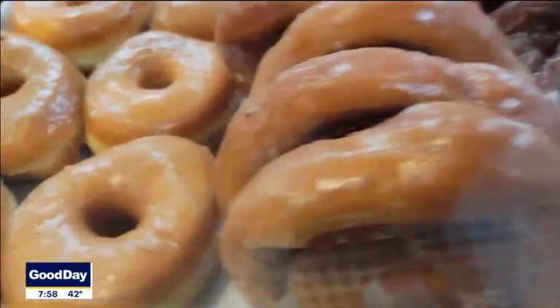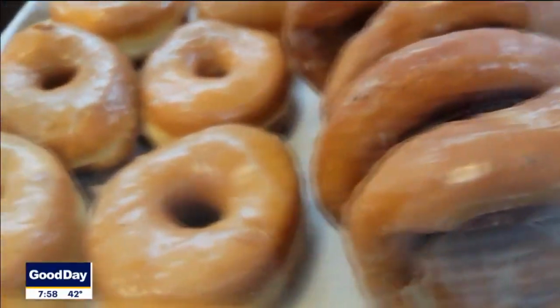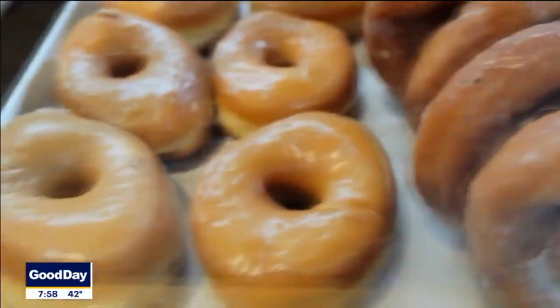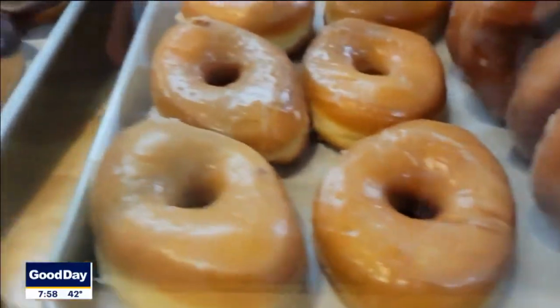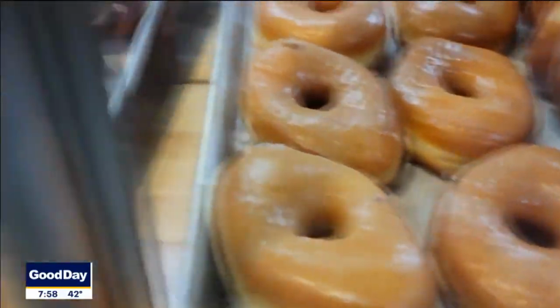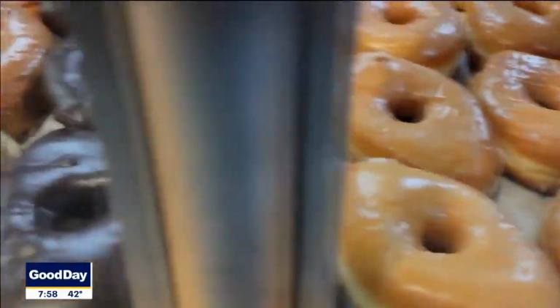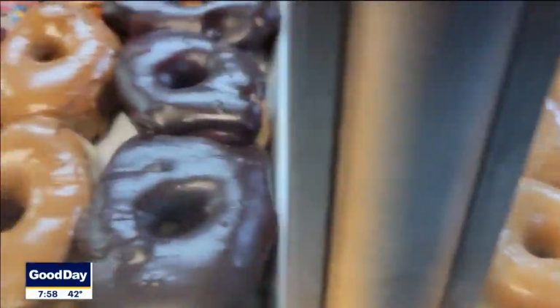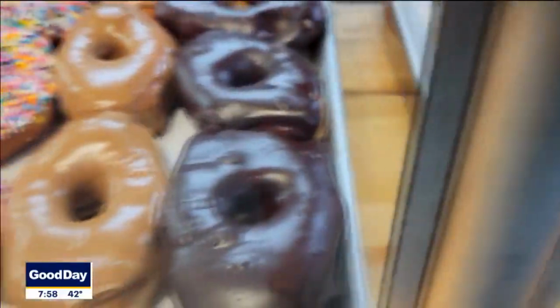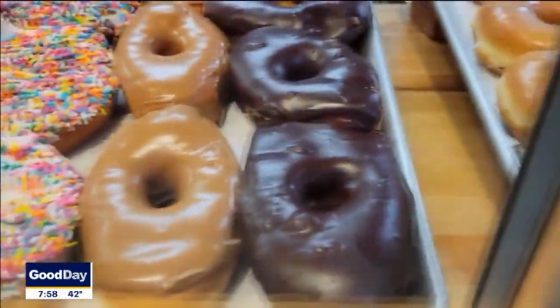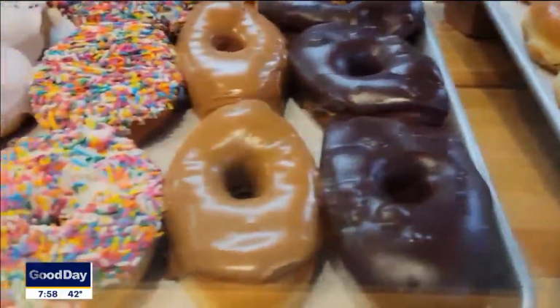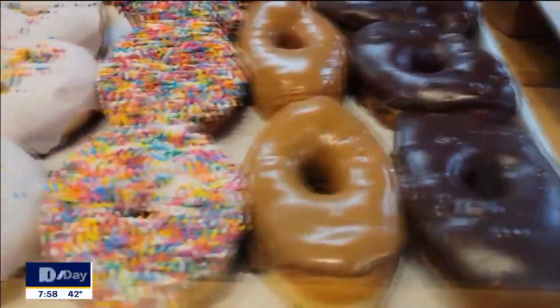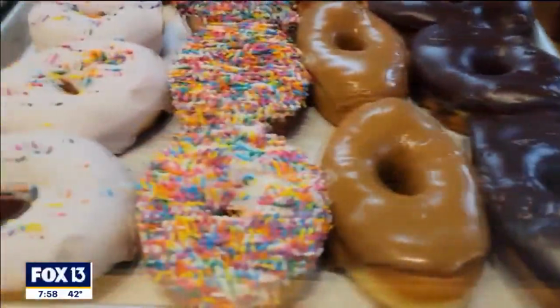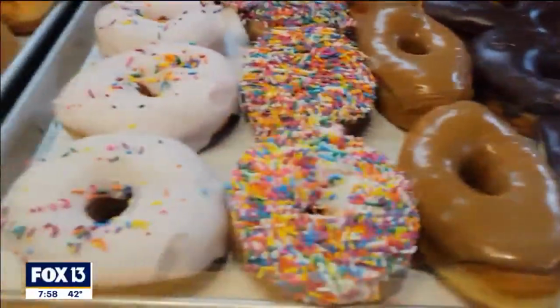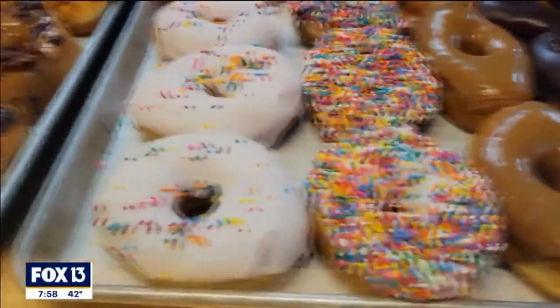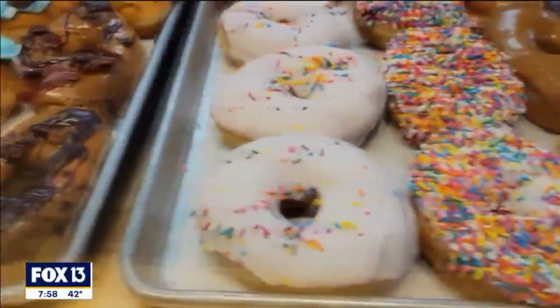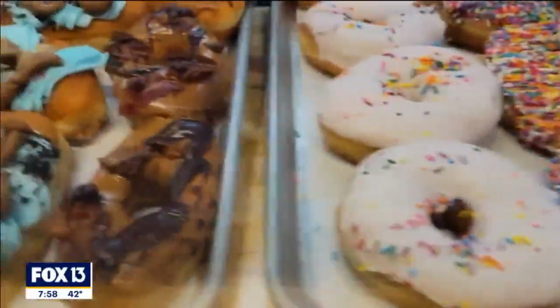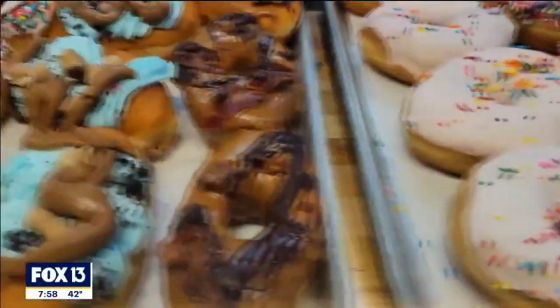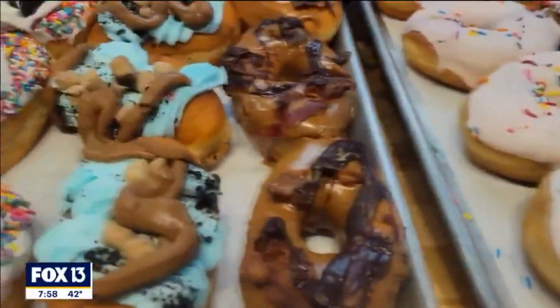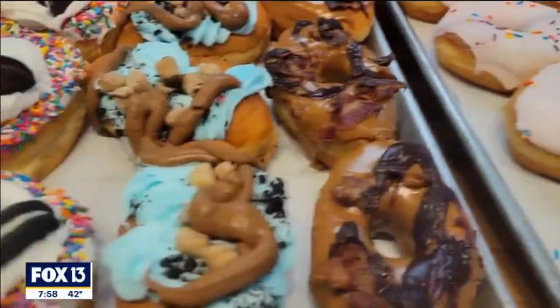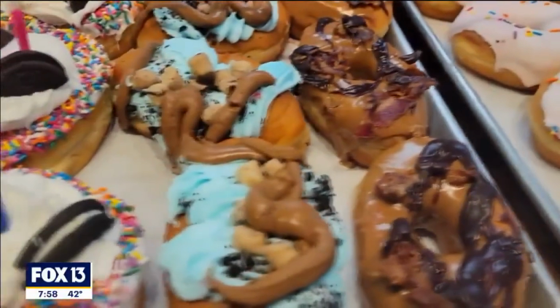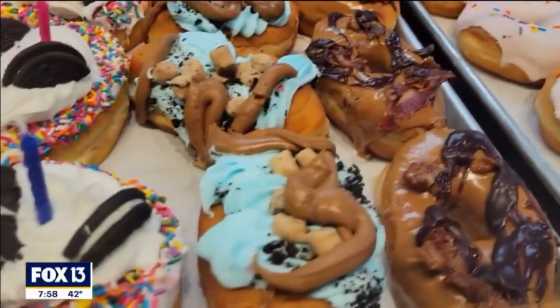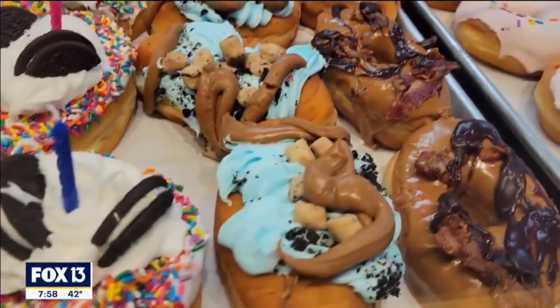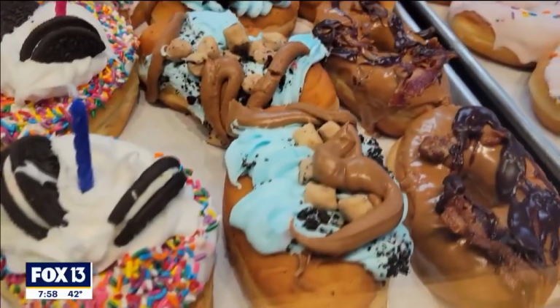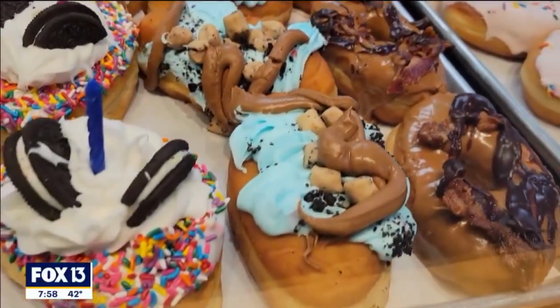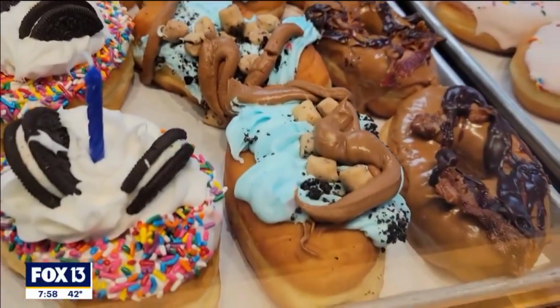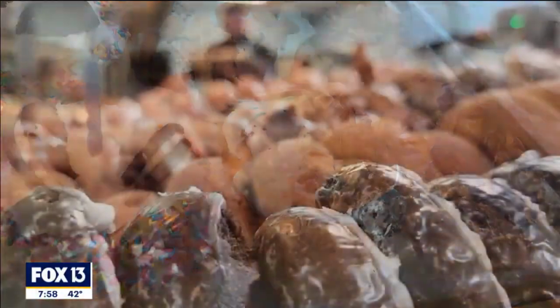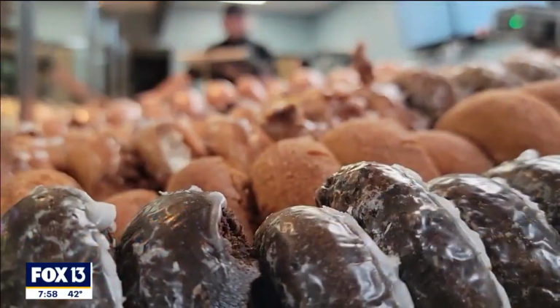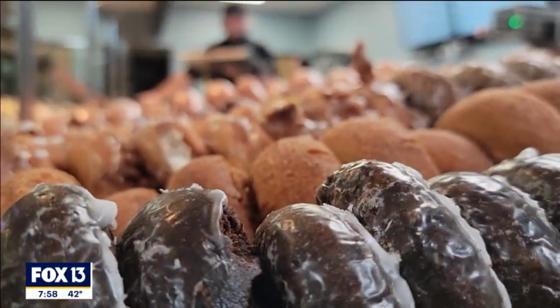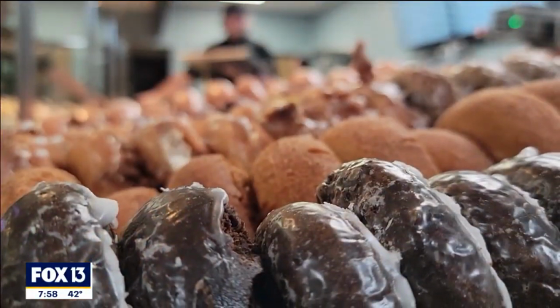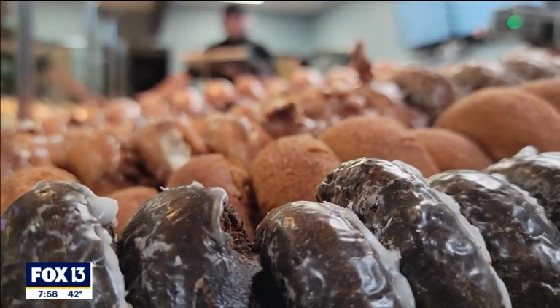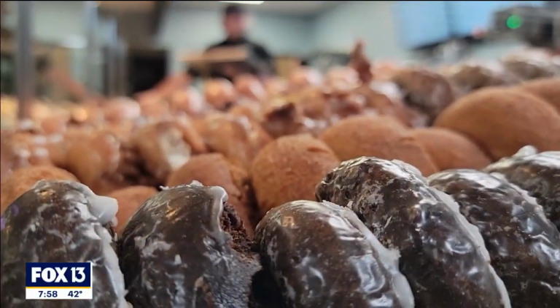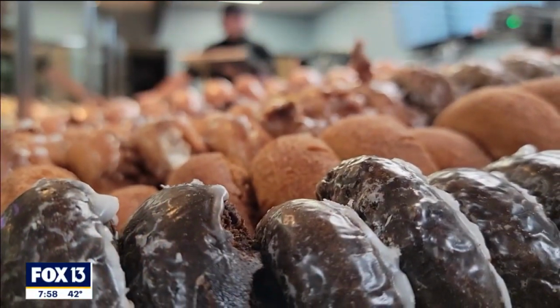These three trays are simples: blueberry cake, lemon cake, chocolate cake, plain cake, cinnamon sugar cake, apple fritters, cinnamon rolls, our glaze. We've got strawberry ice, and sprinkle maple chocolates are simple.